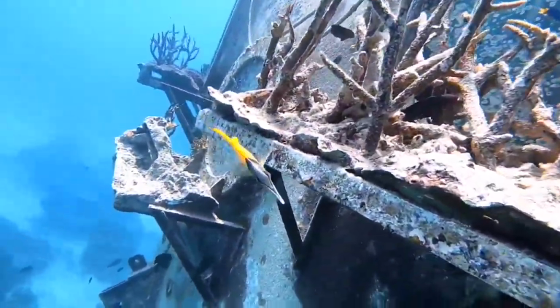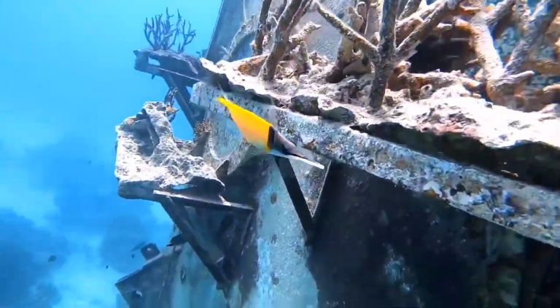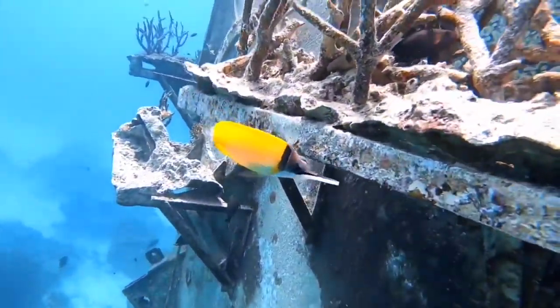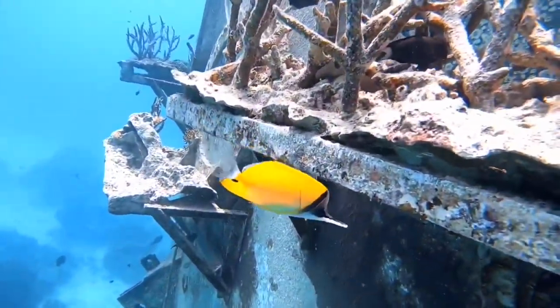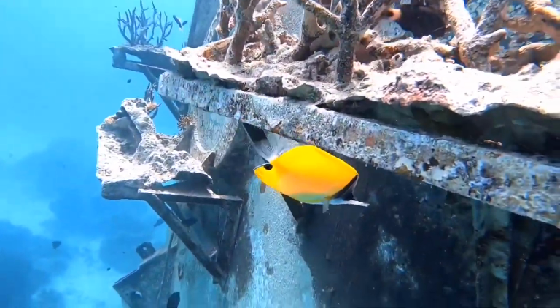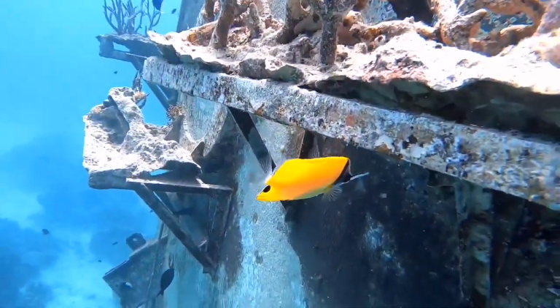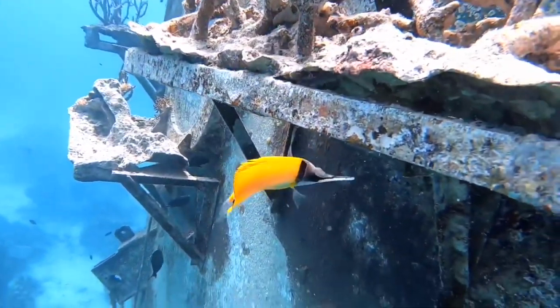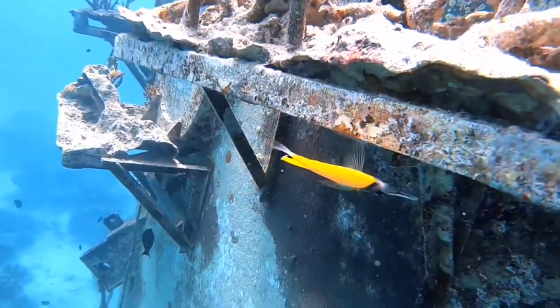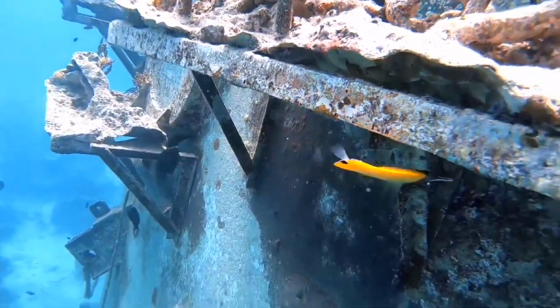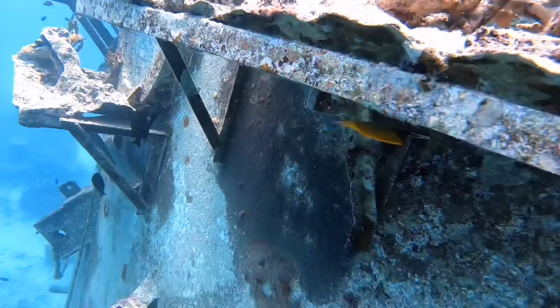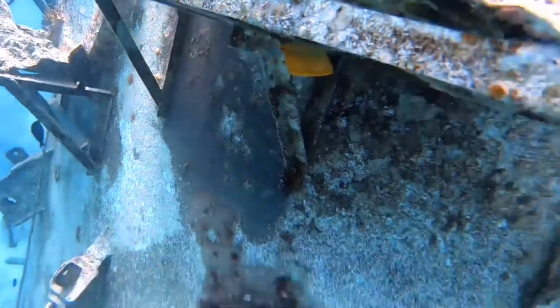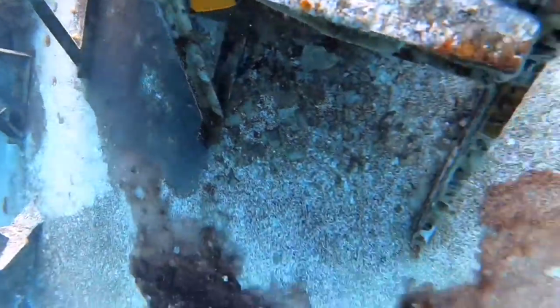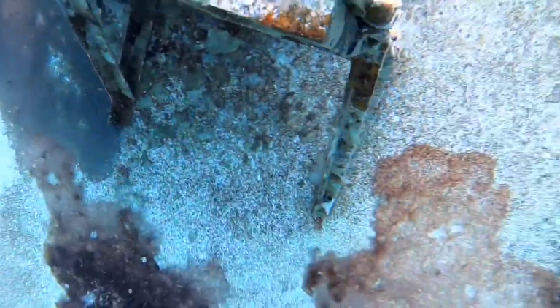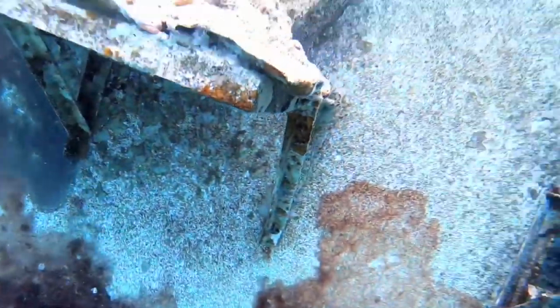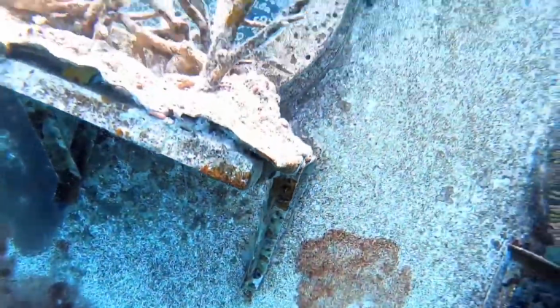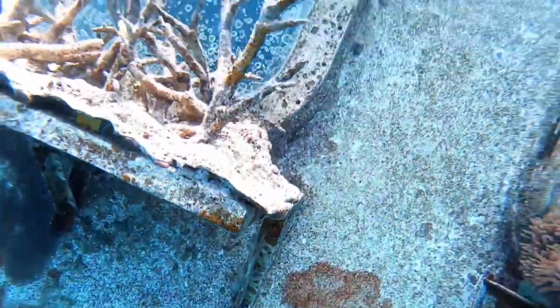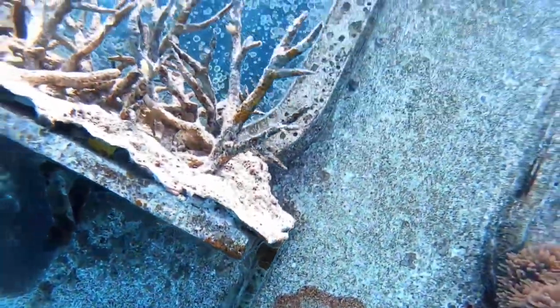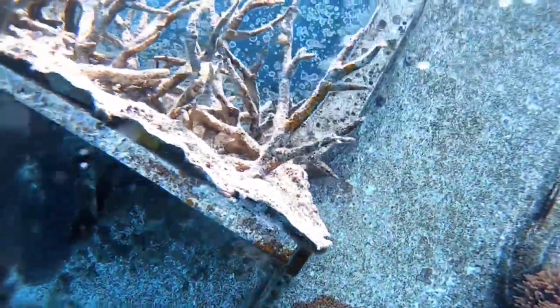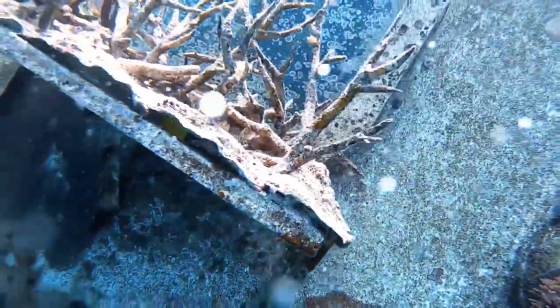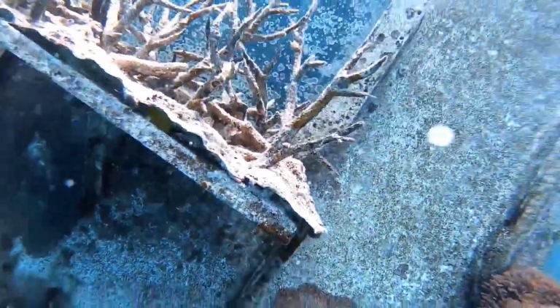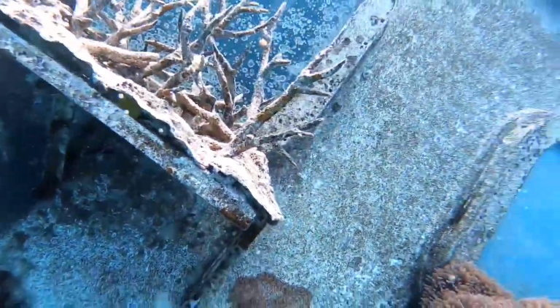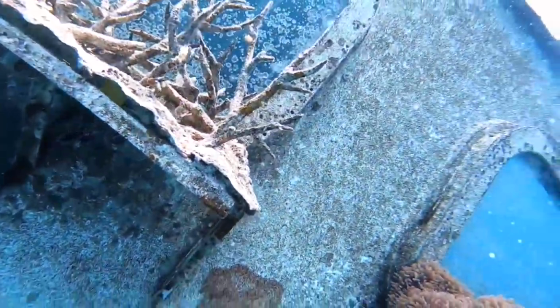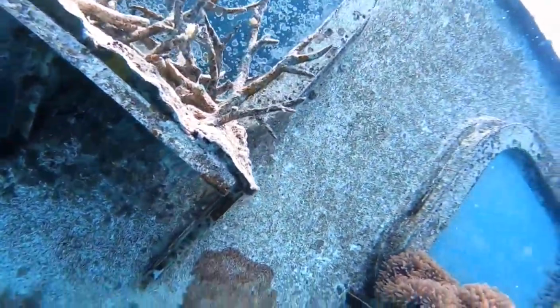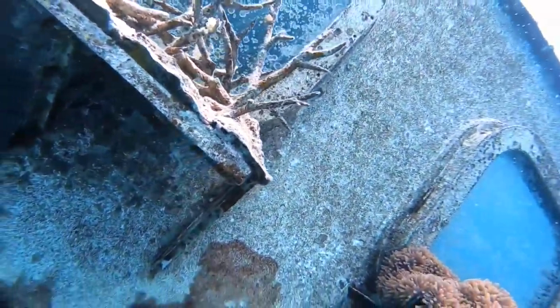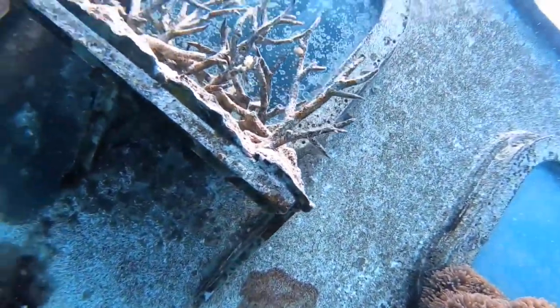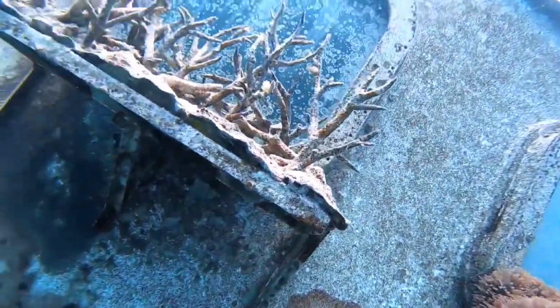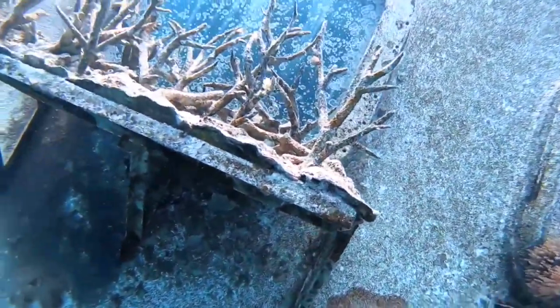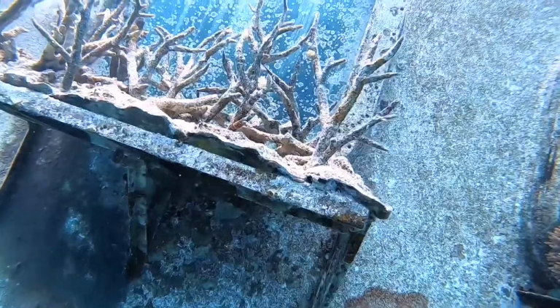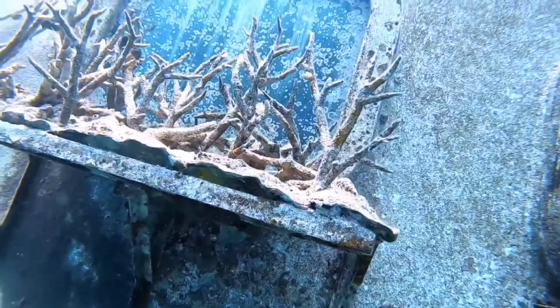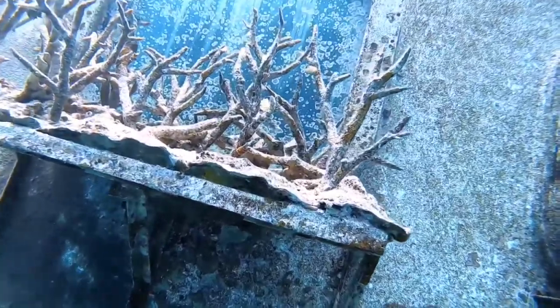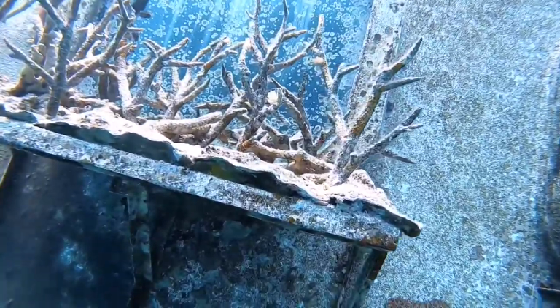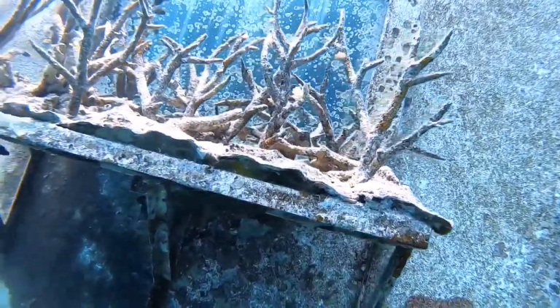Oh, there's a long-nosed butterflyfish. They're actually known to be little jokesters. Enjoy!